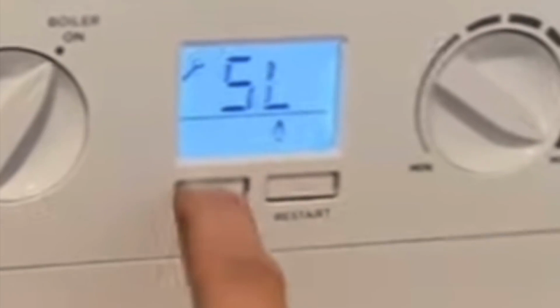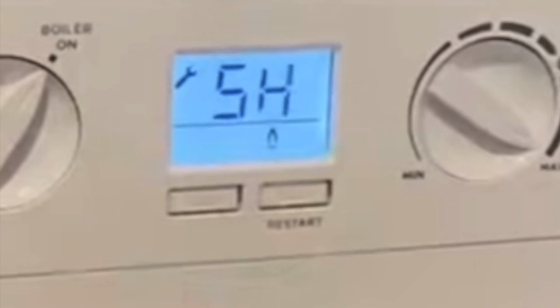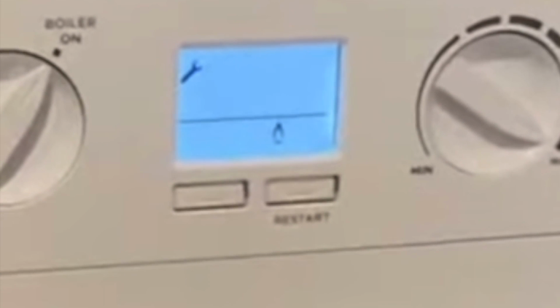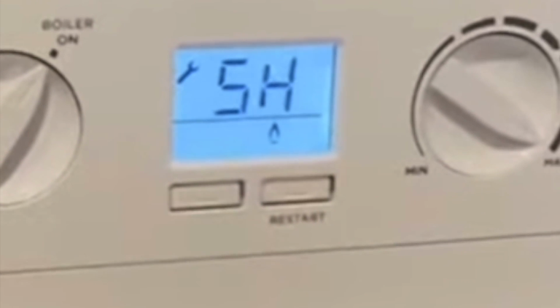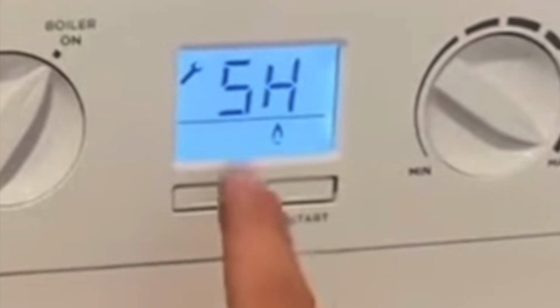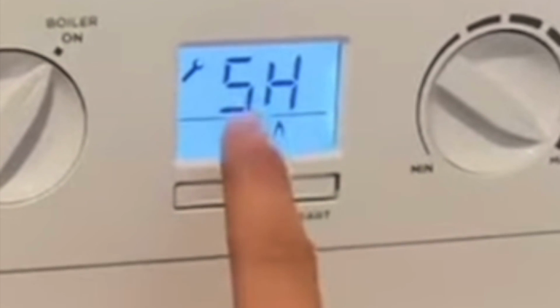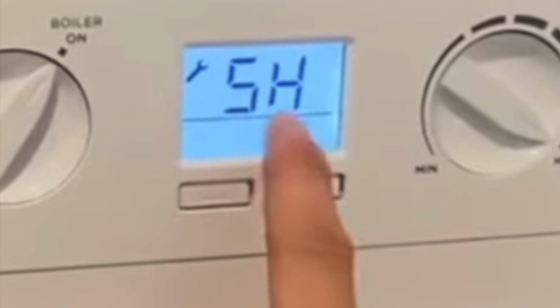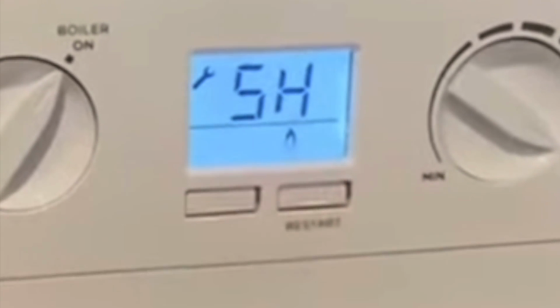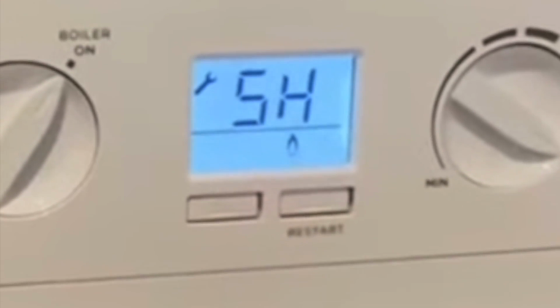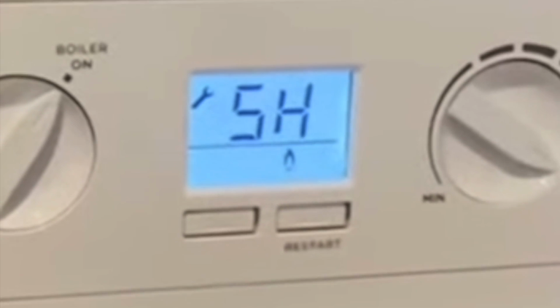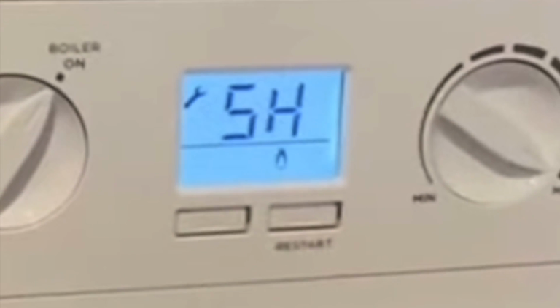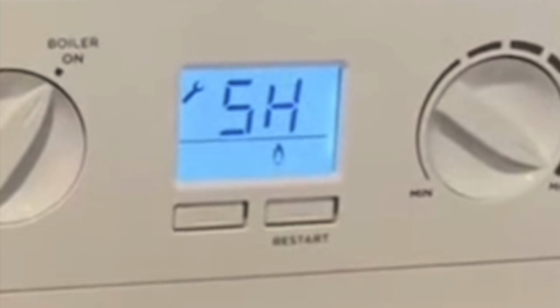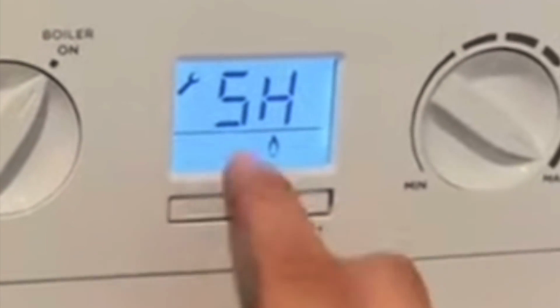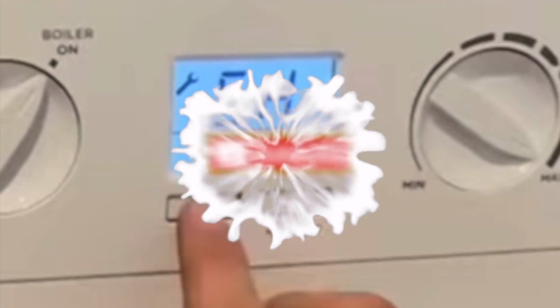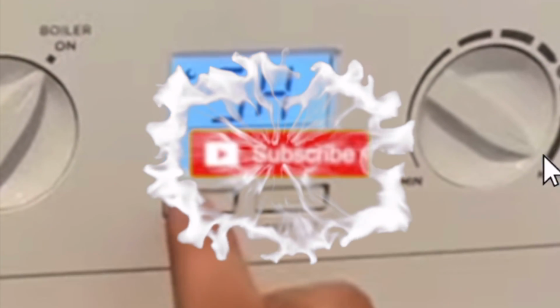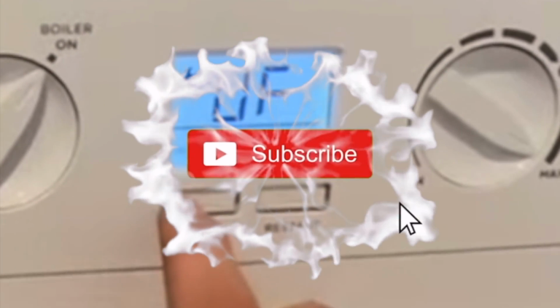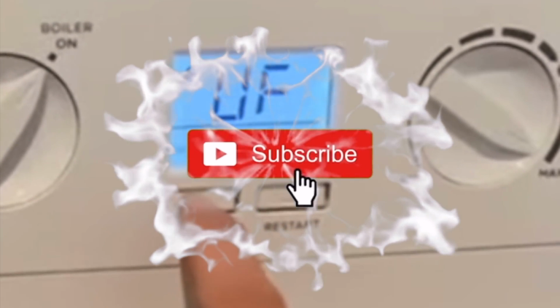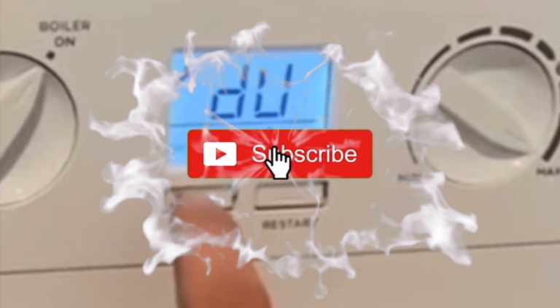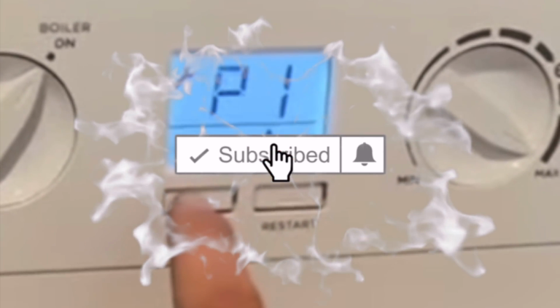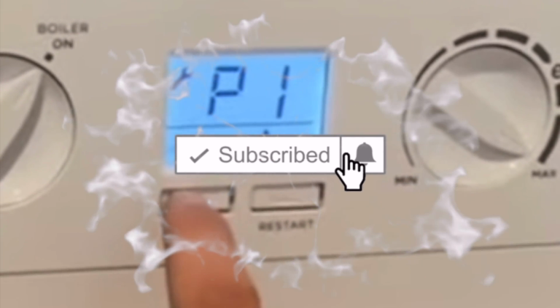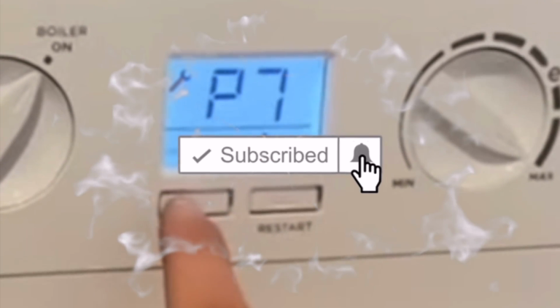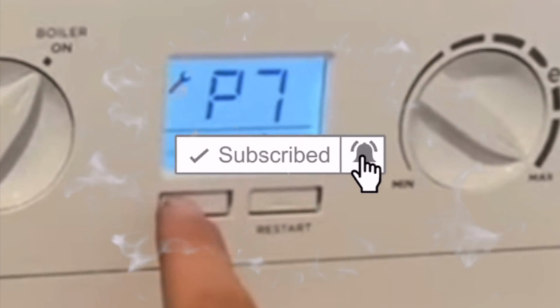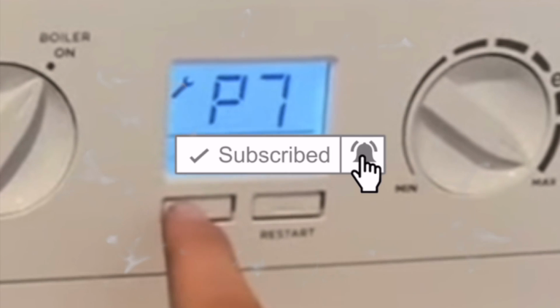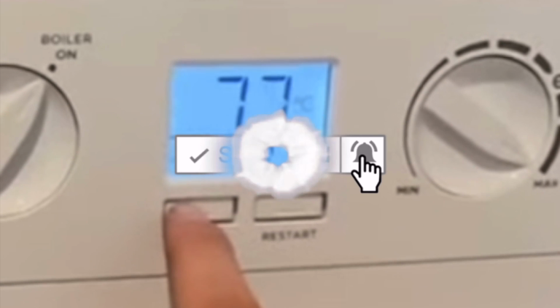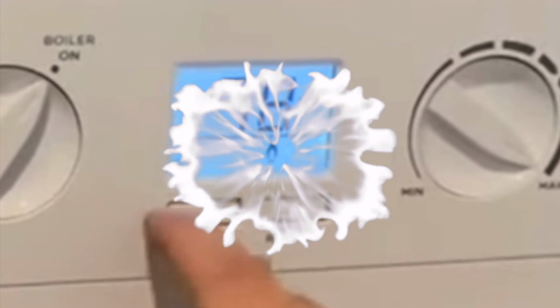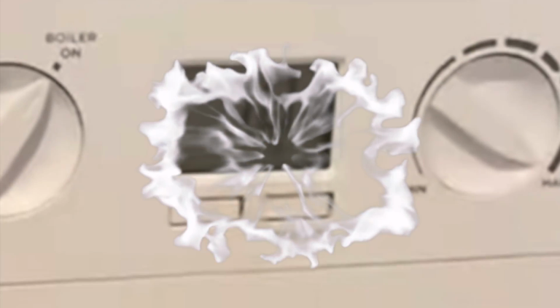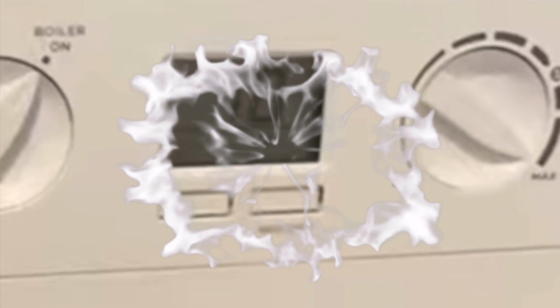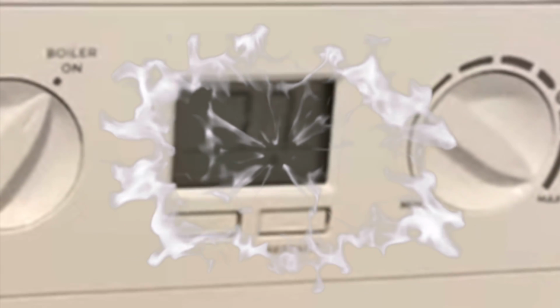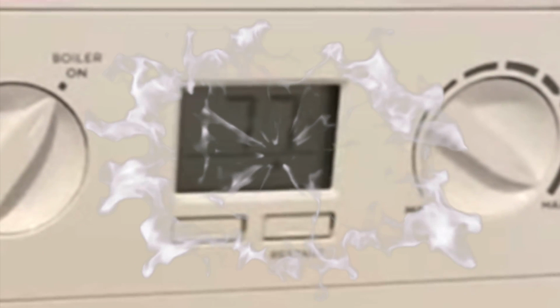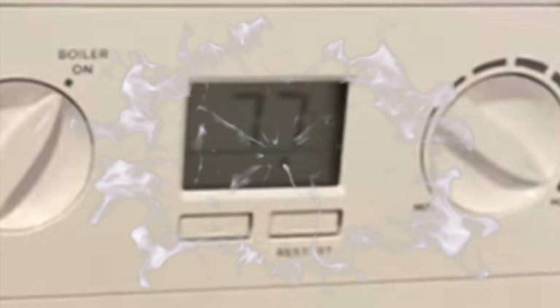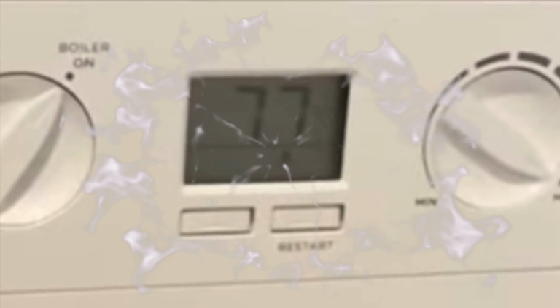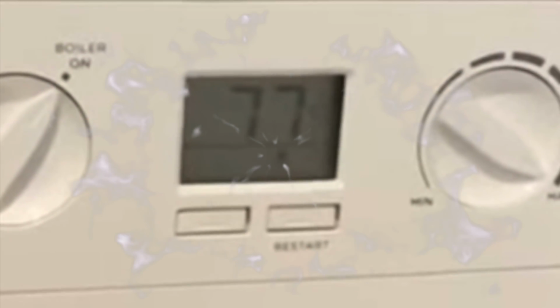If you don't want low fire, press the mode button and you'll get high fire — press reset to activate it. To come out, just press the mode button all the way back to normal operation.